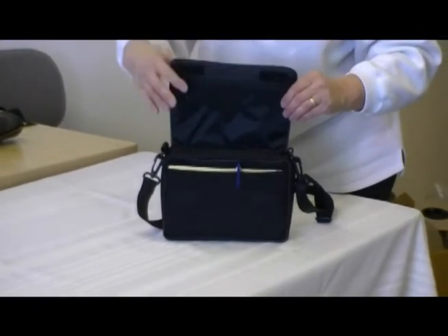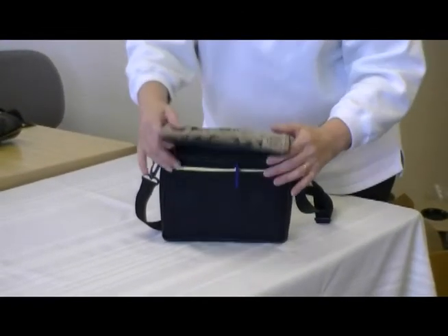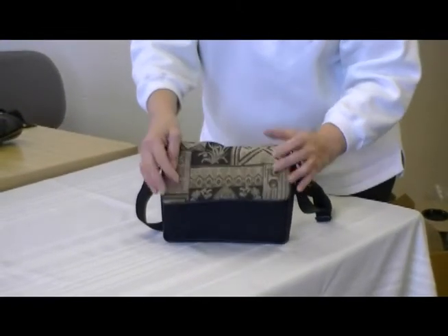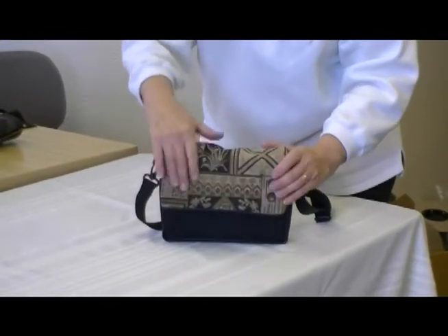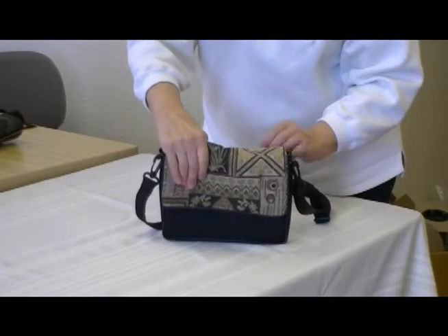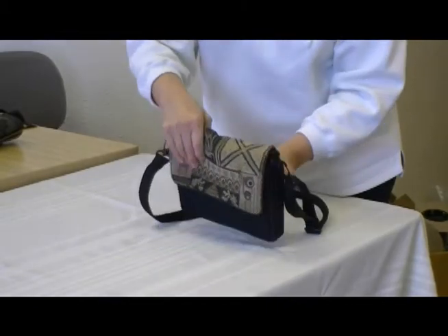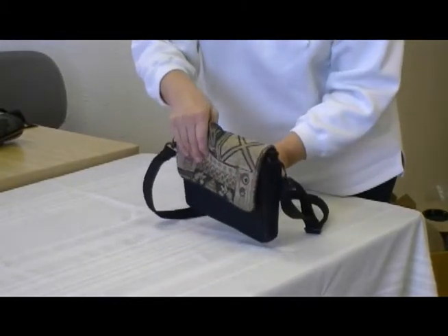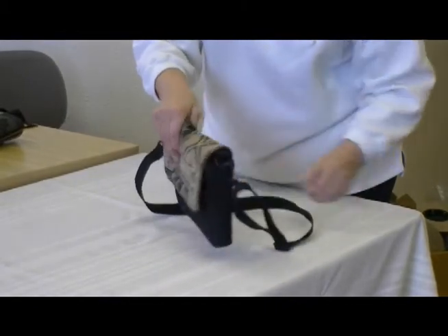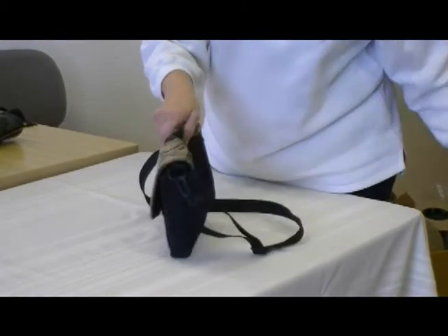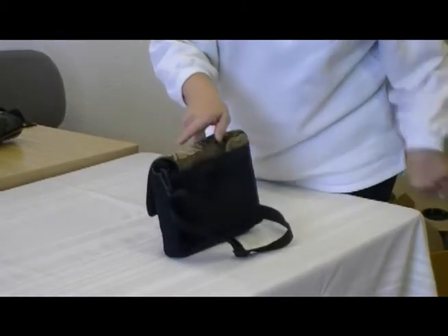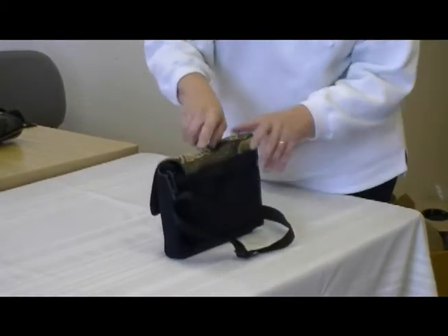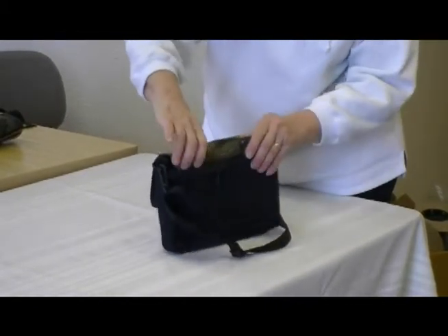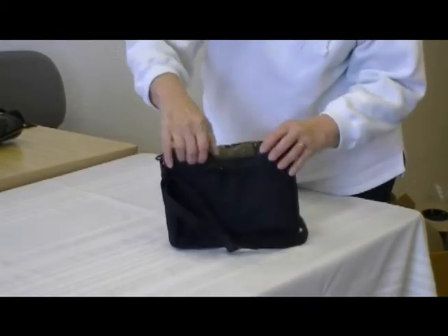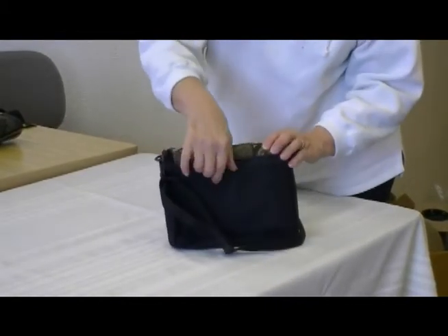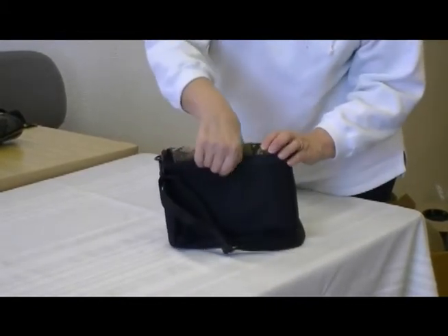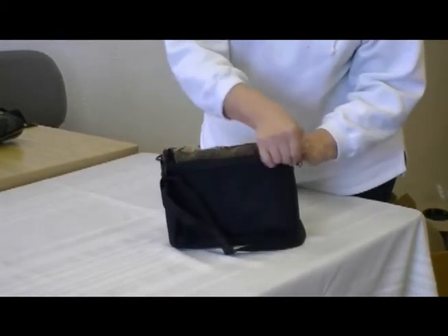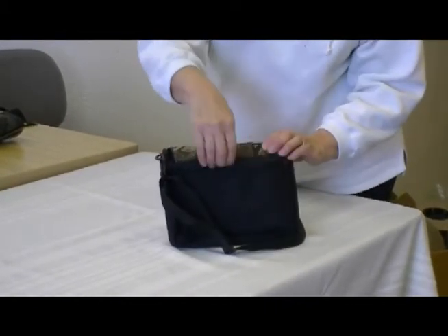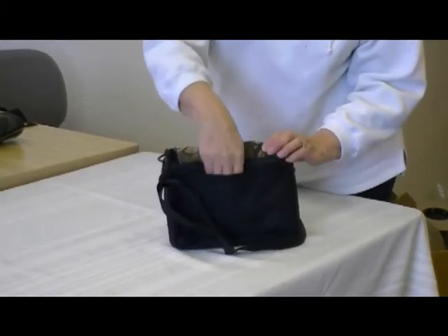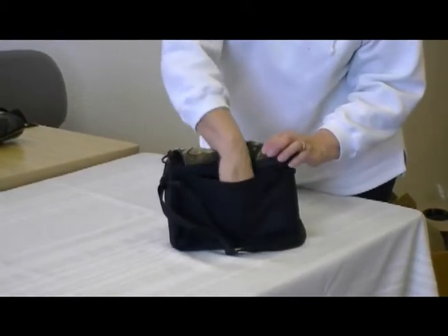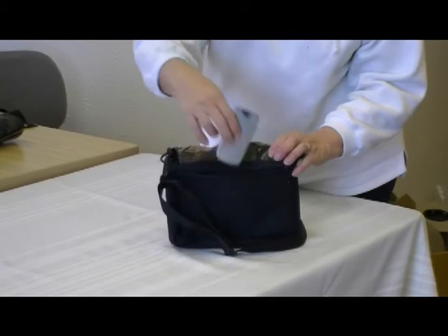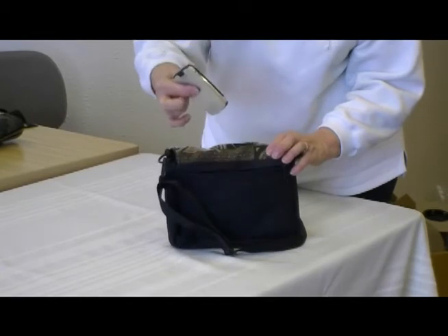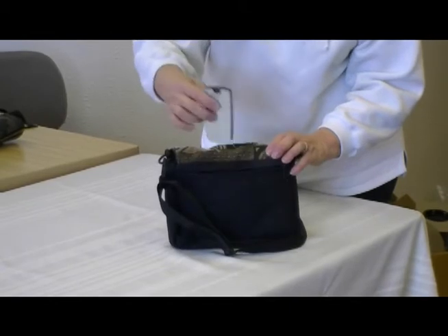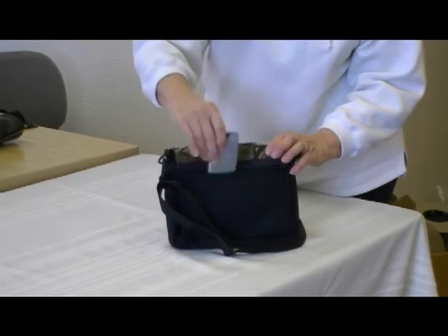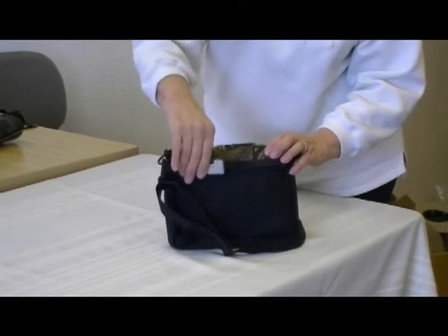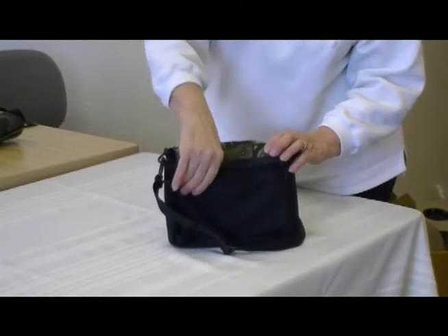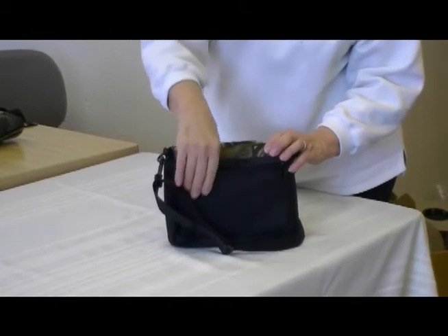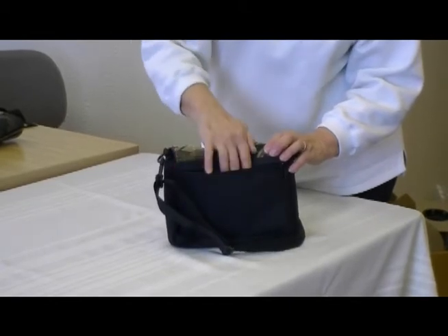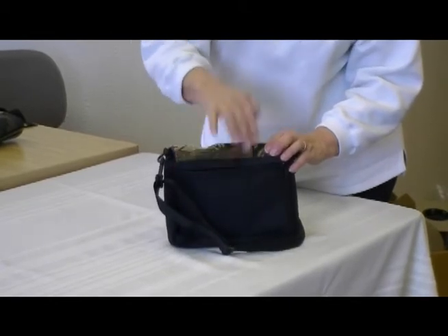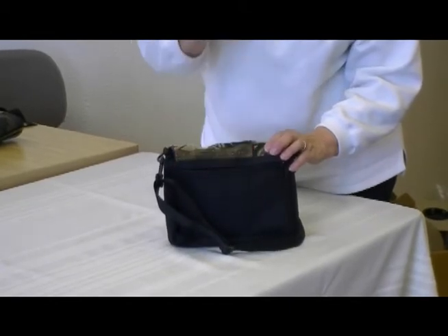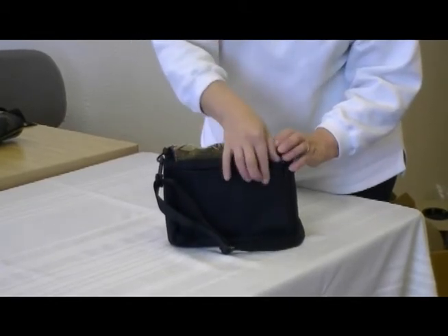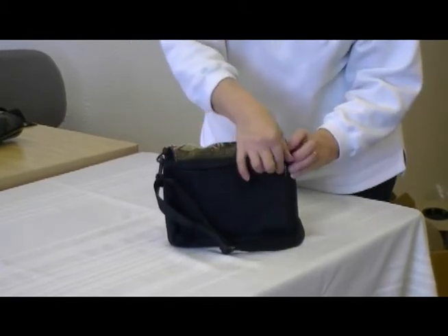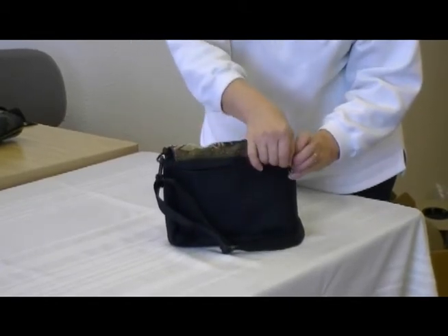If you turn this over, there's a zippered pocket on the back, and this is where I keep my cell phone or my keys. If I can find my keys, I'm happy.